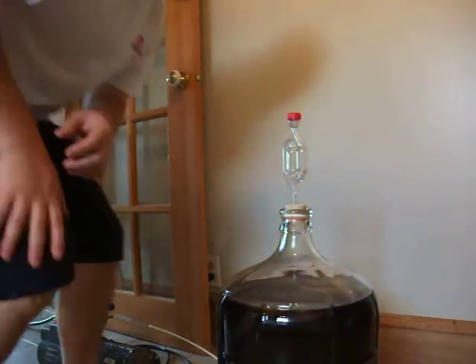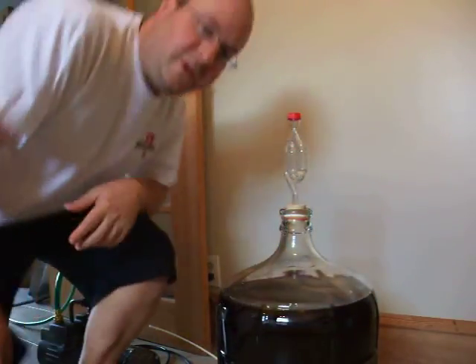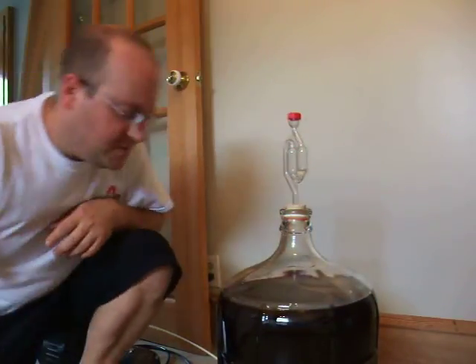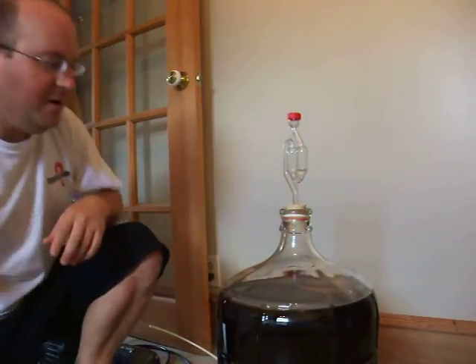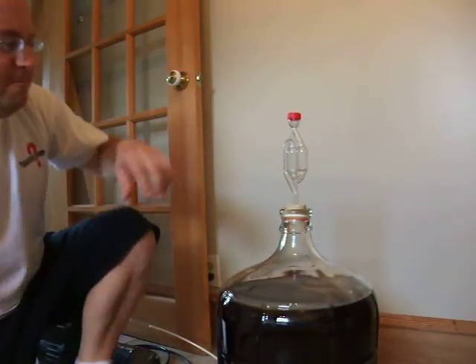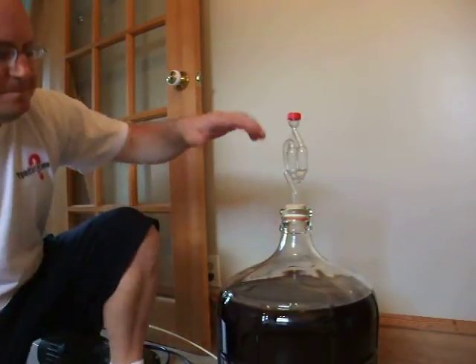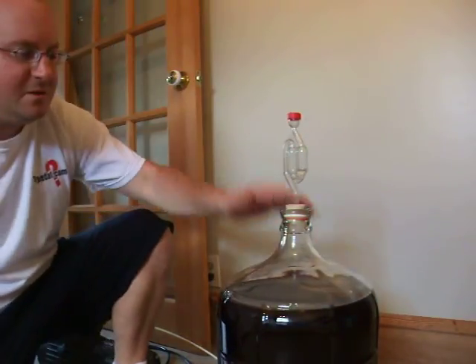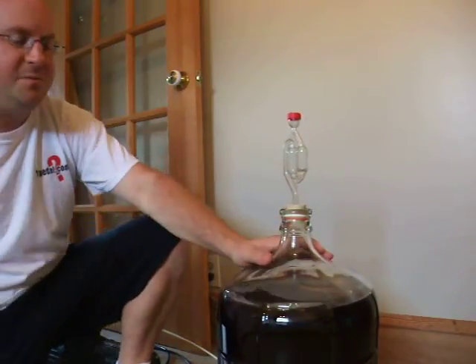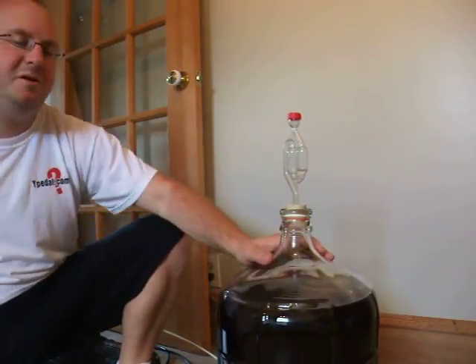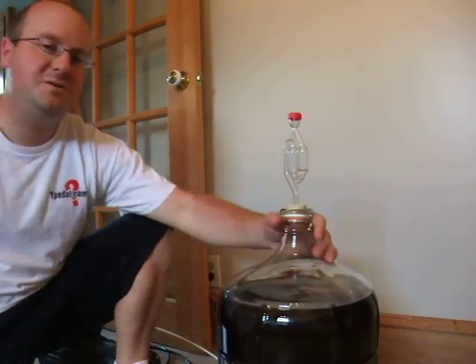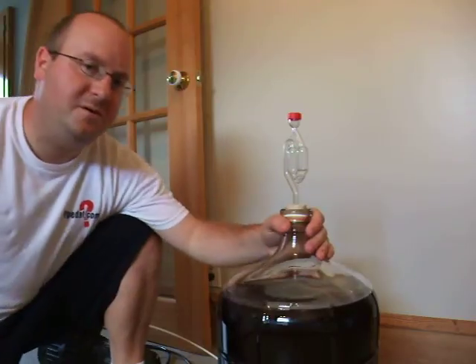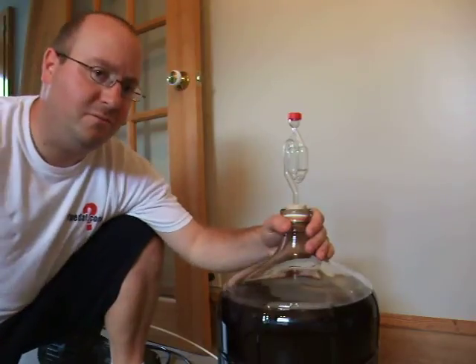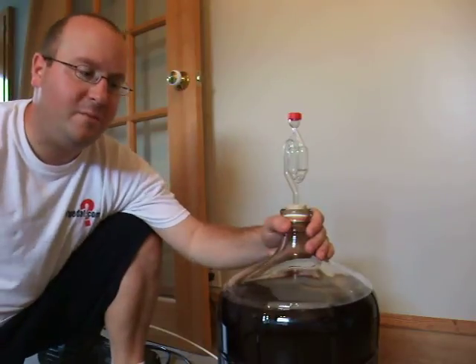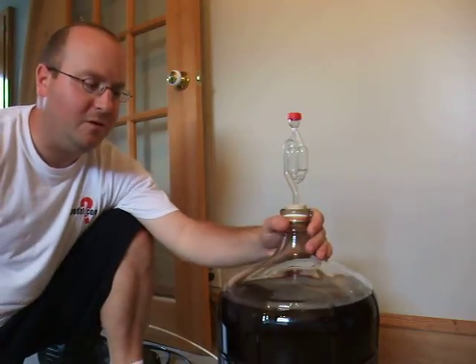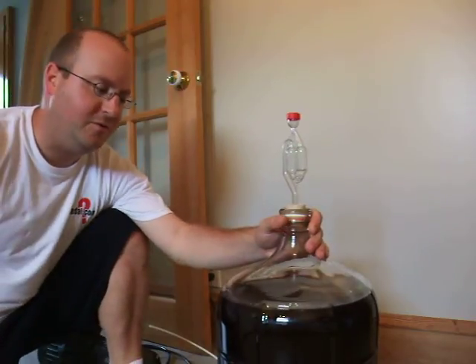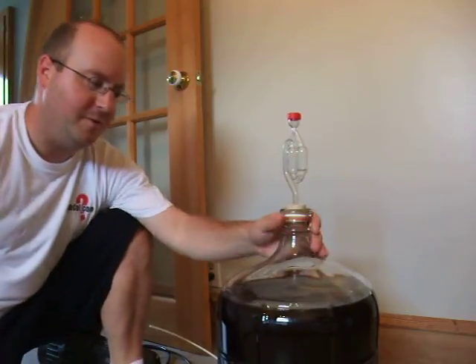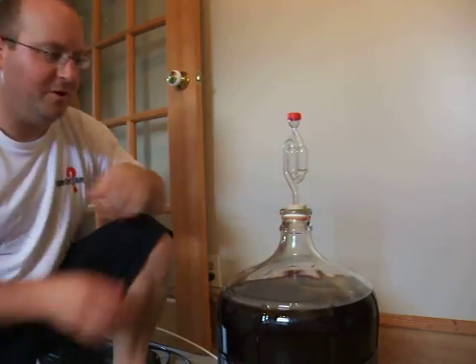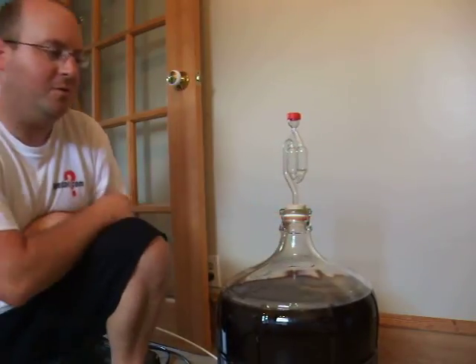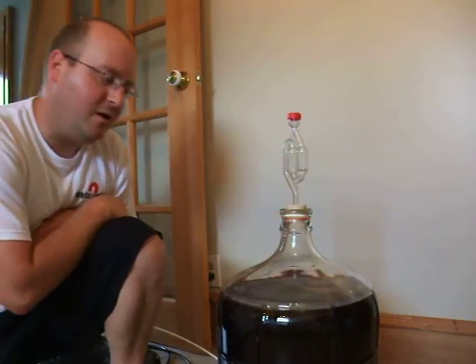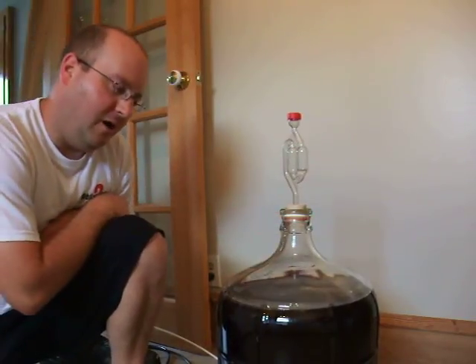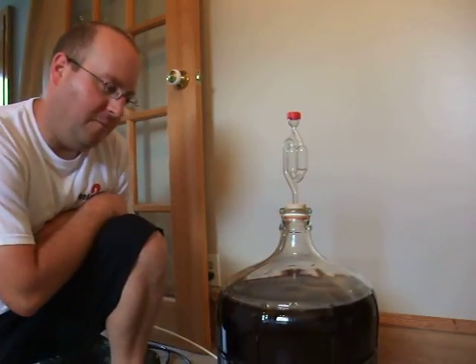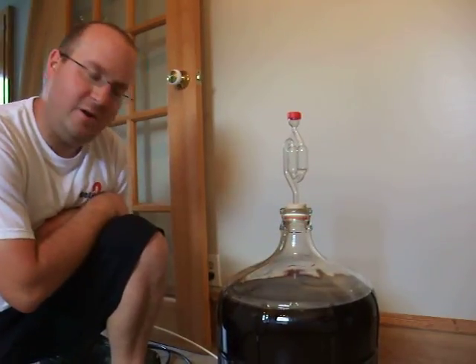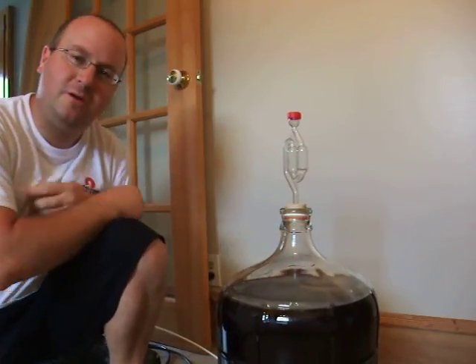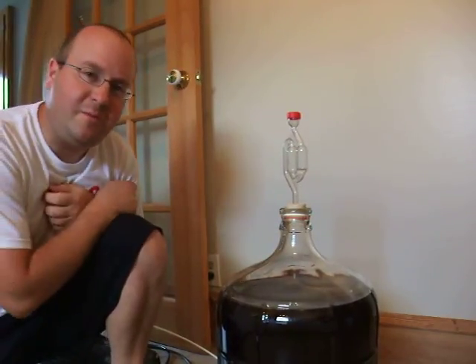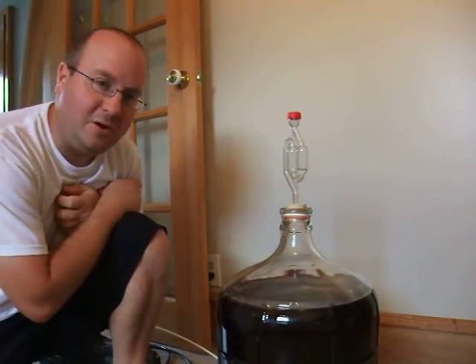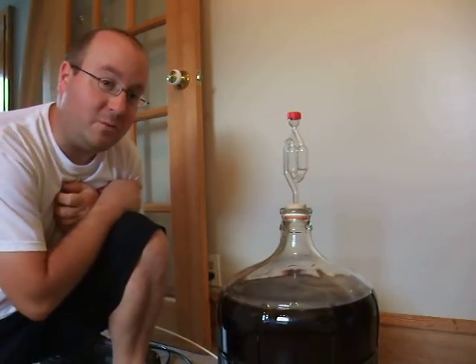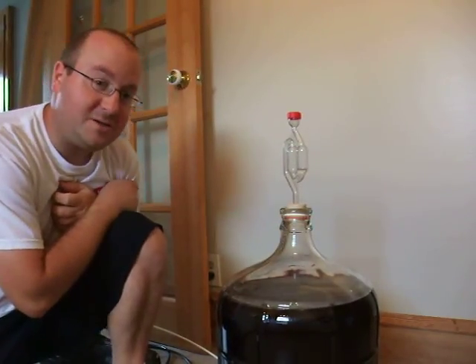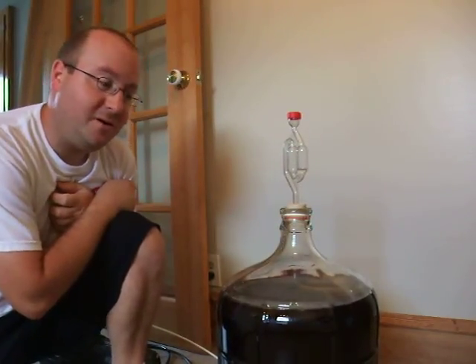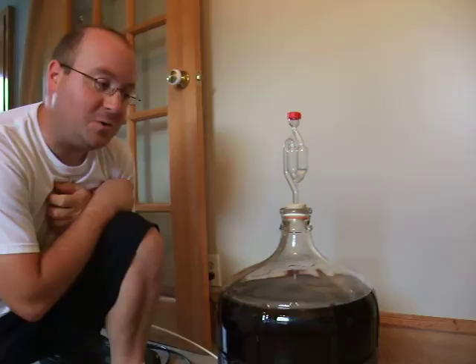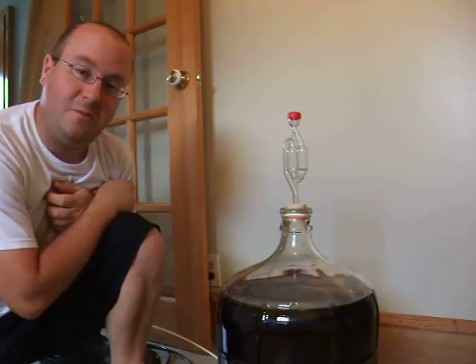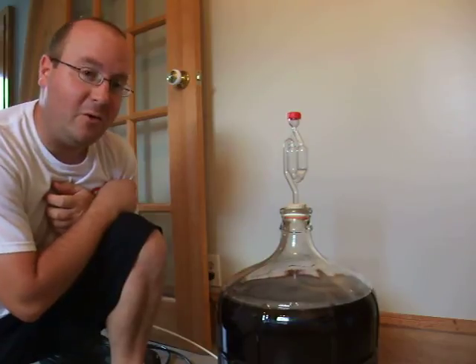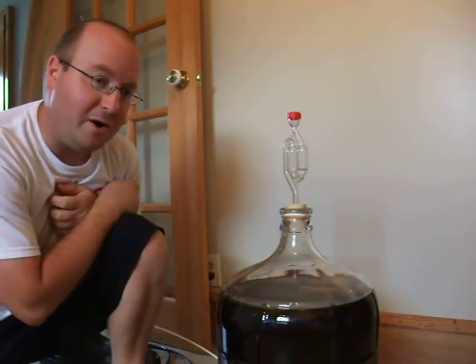Hi guys. Something I've been asked a lot about — I figured I'd make a video. I not only make my own electric bikes, I also like to make my own wine.